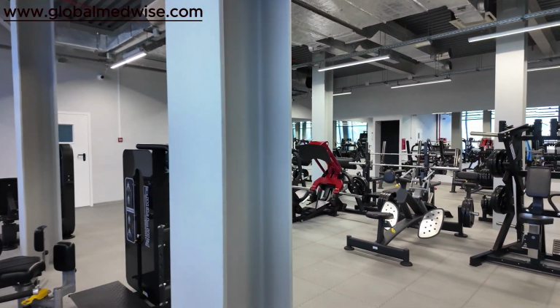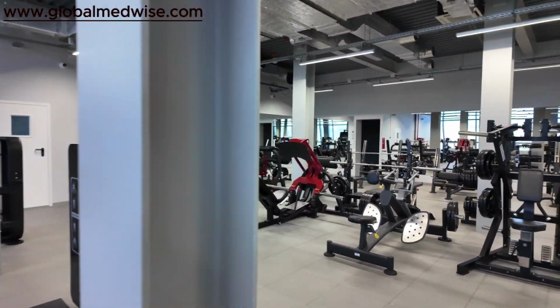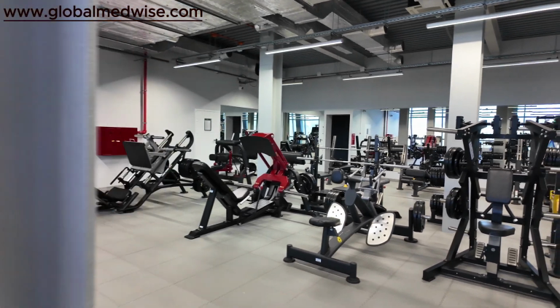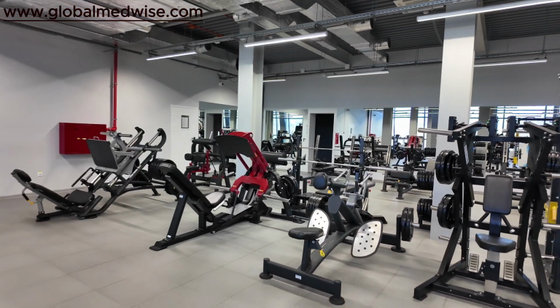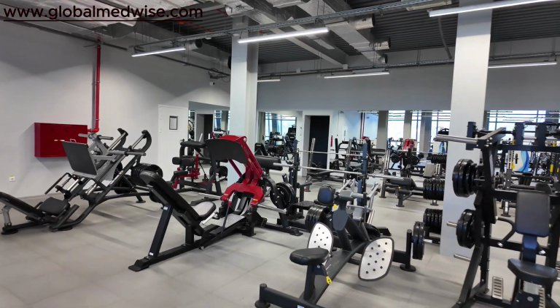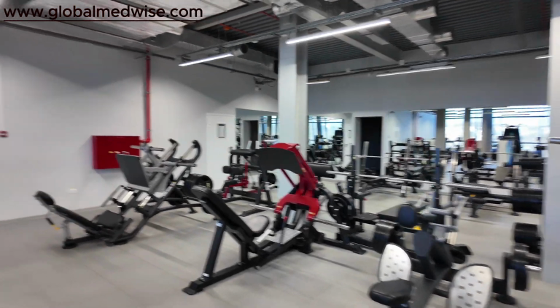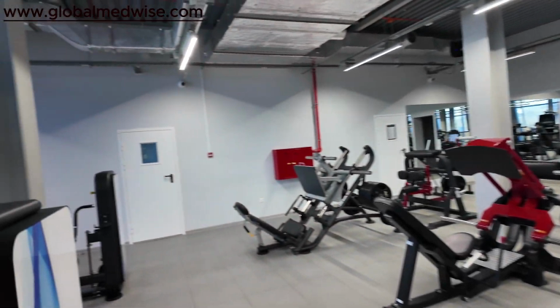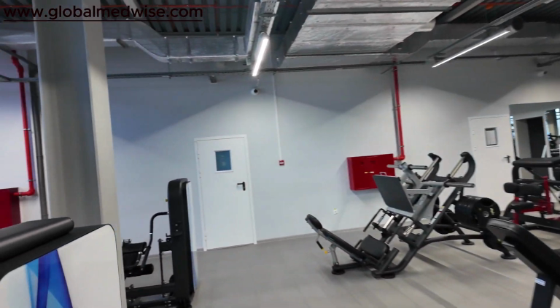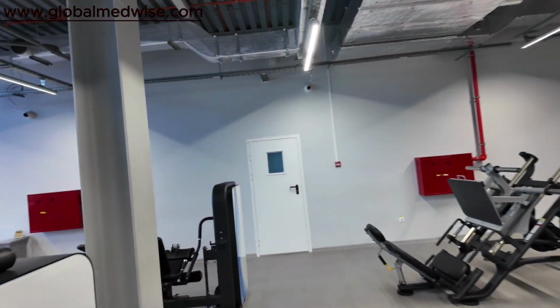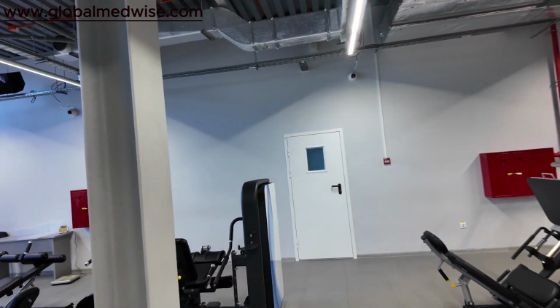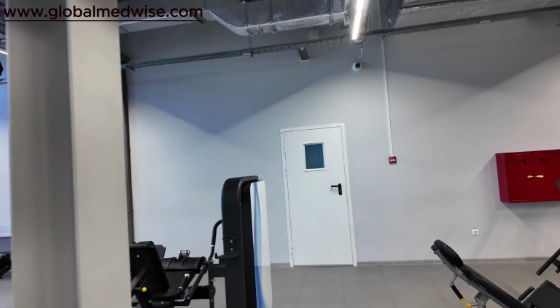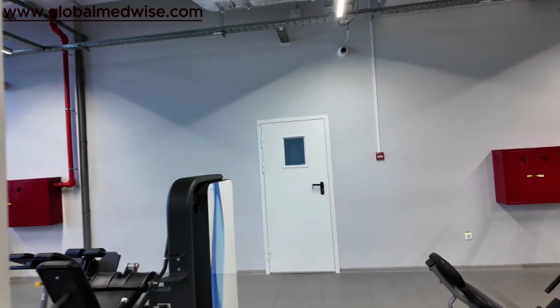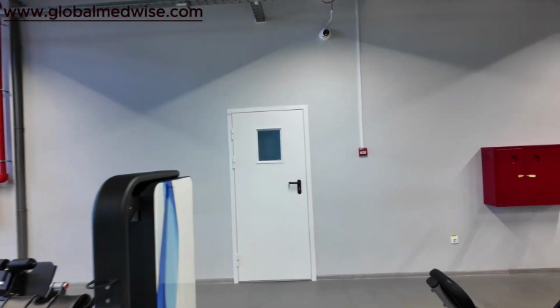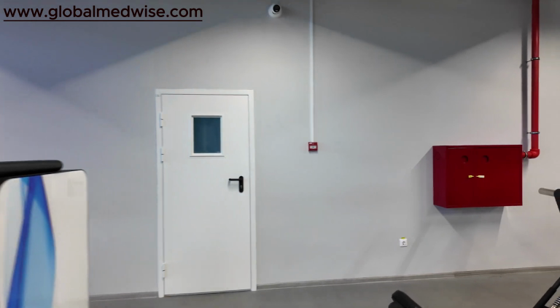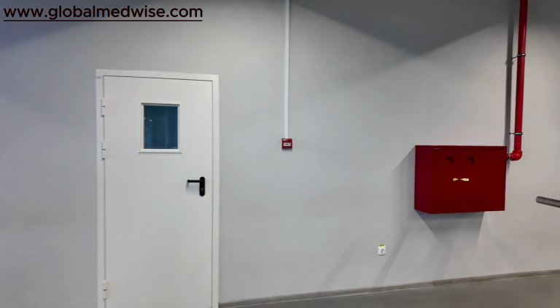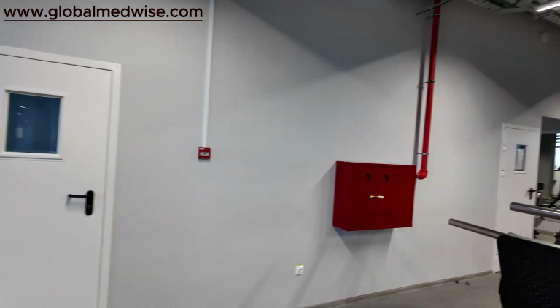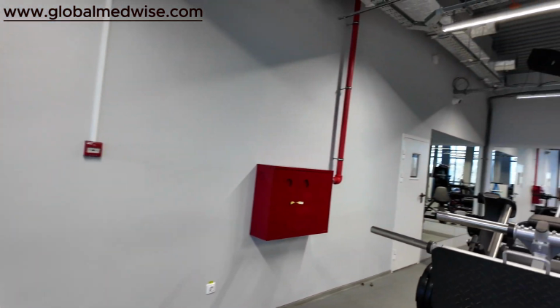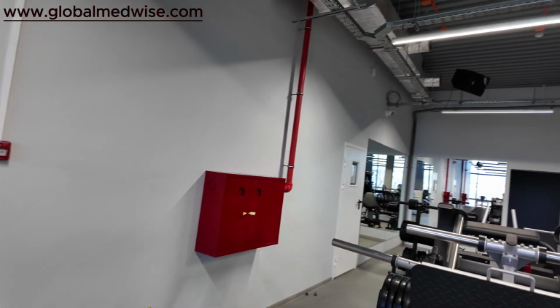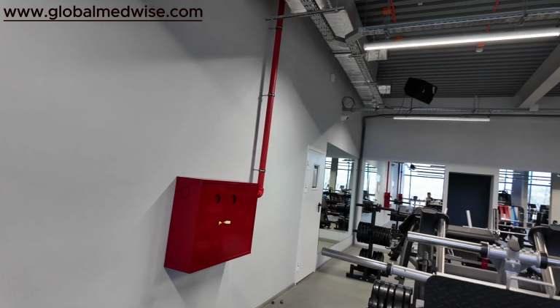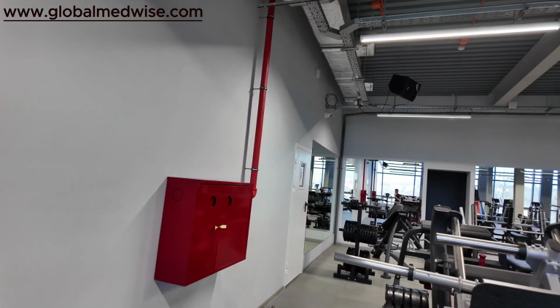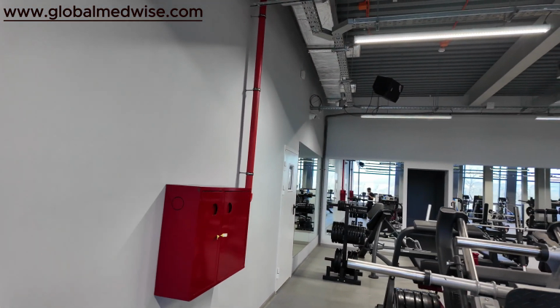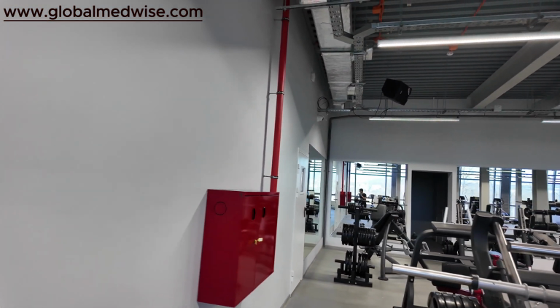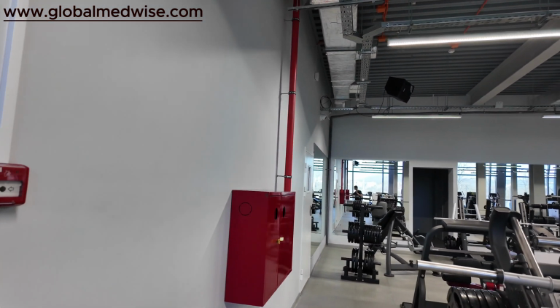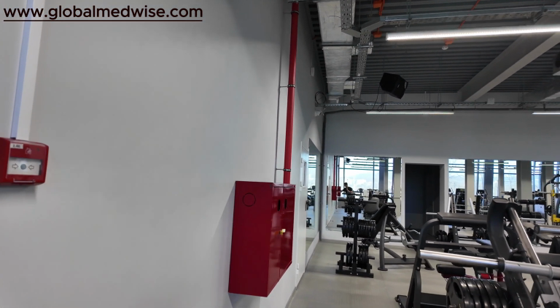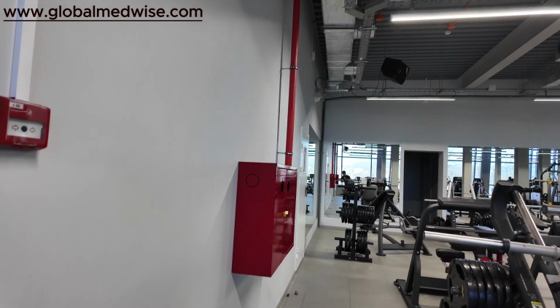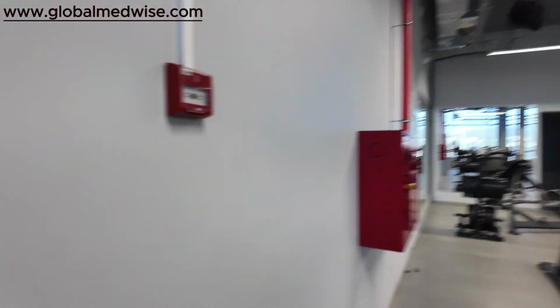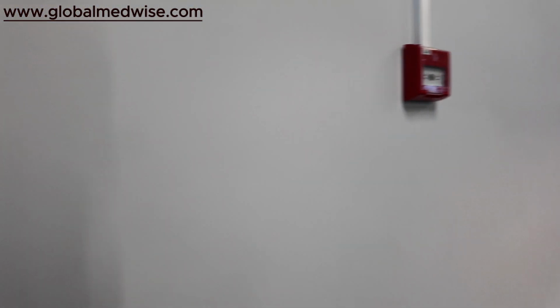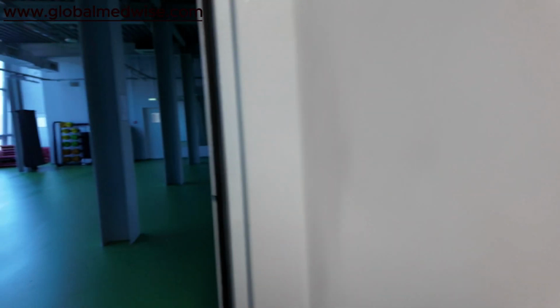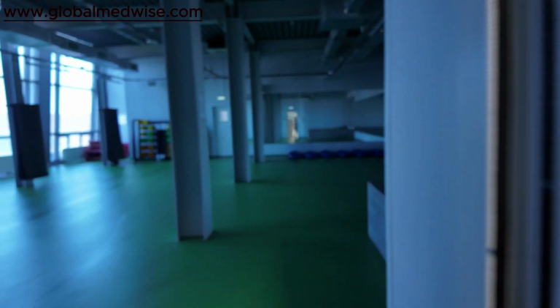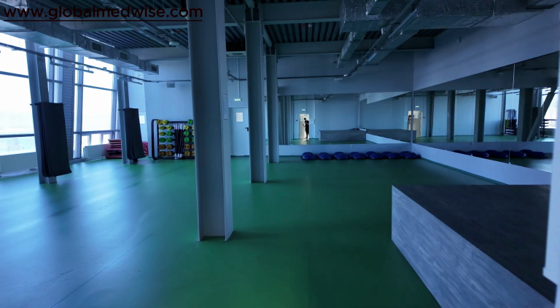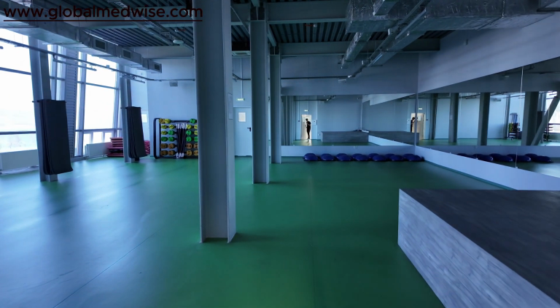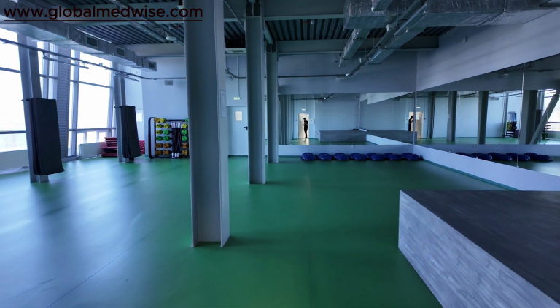It is fully air-conditioned with a good exhaust system. There are speakers also — you can connect to your phone and play songs. After this is the yoga room.